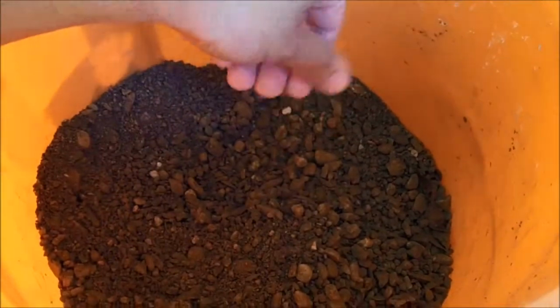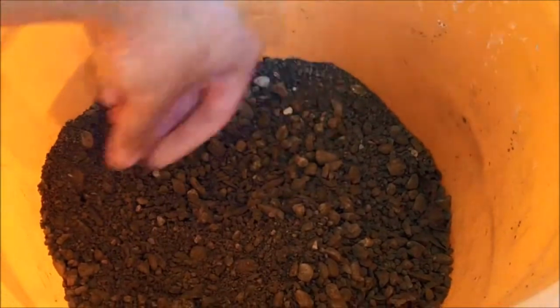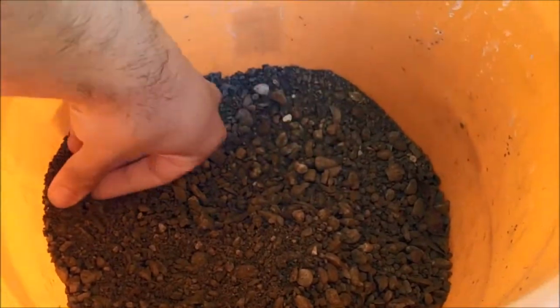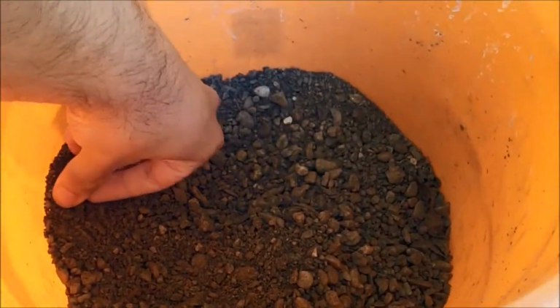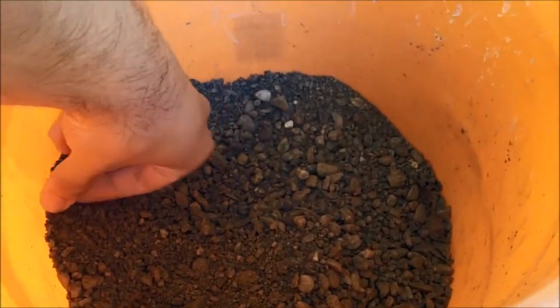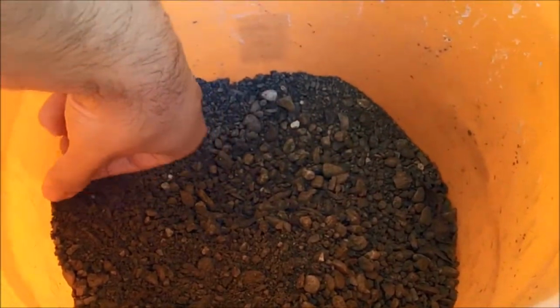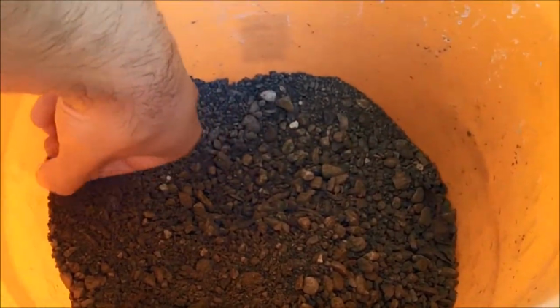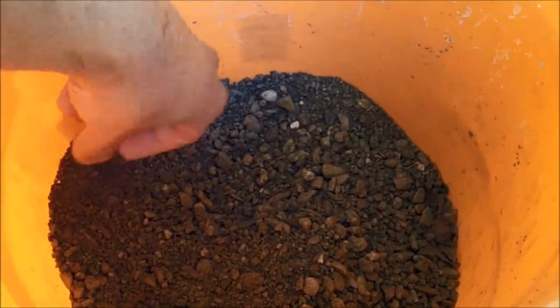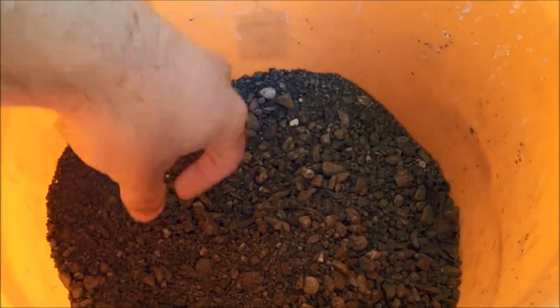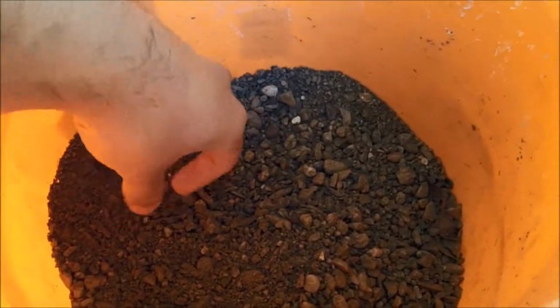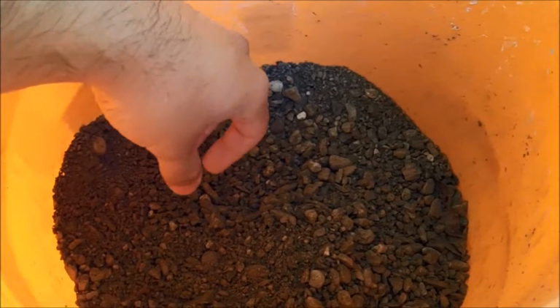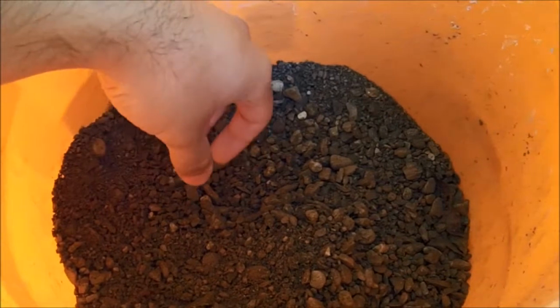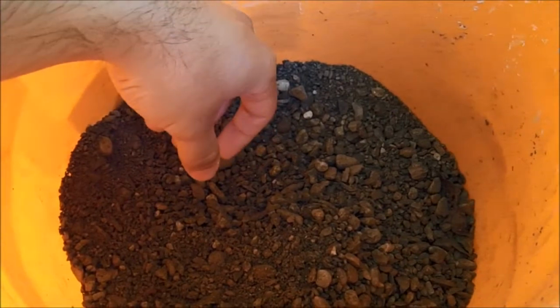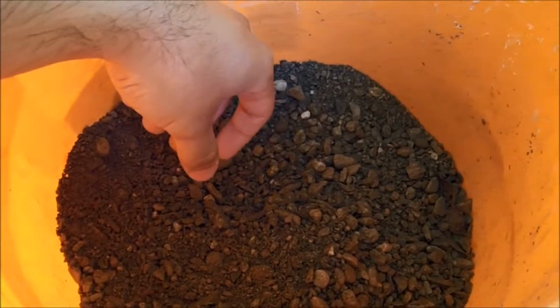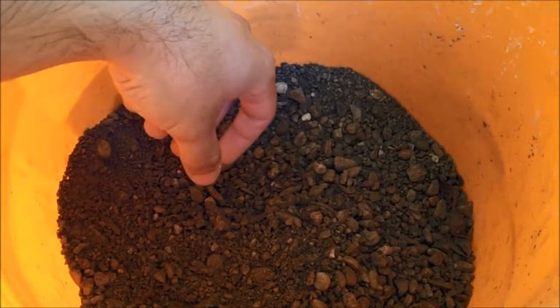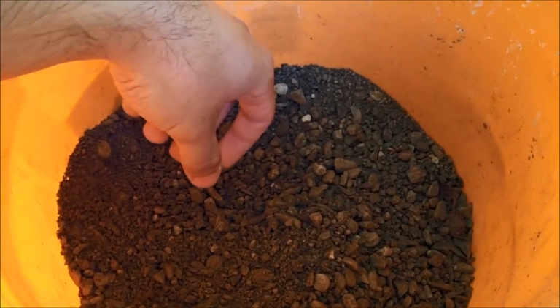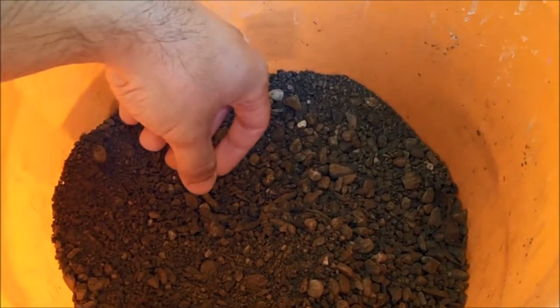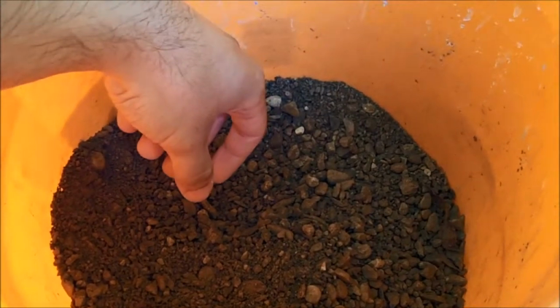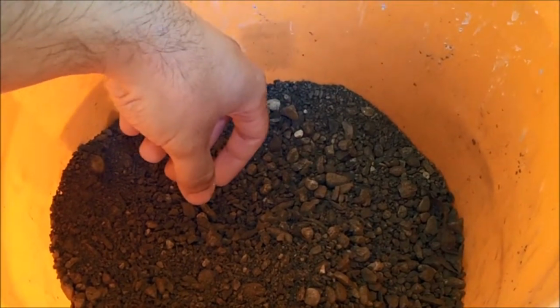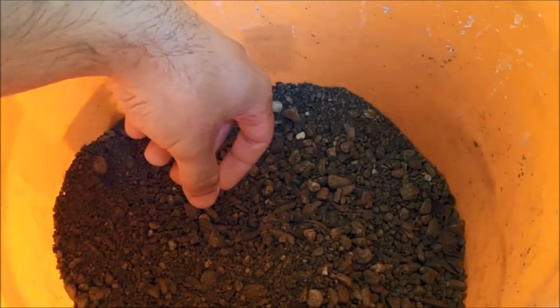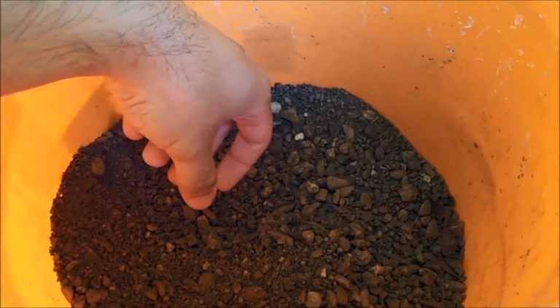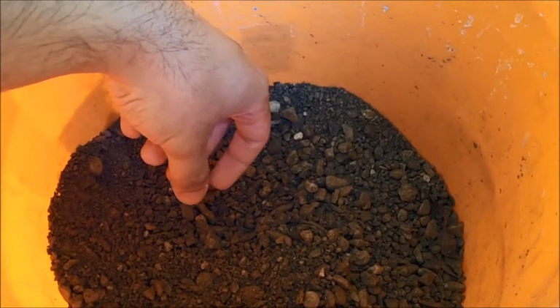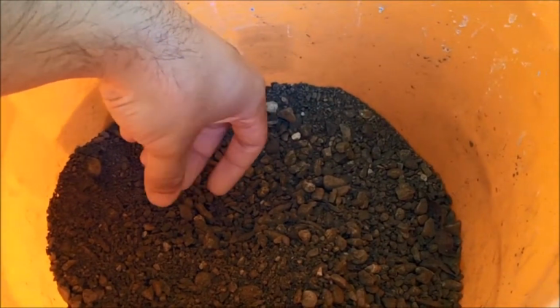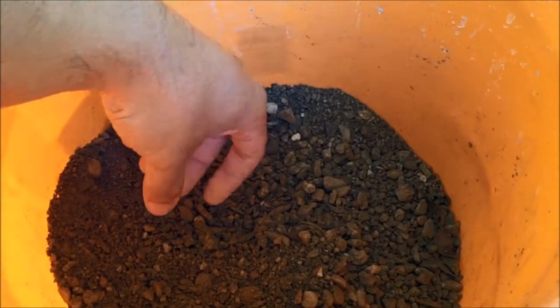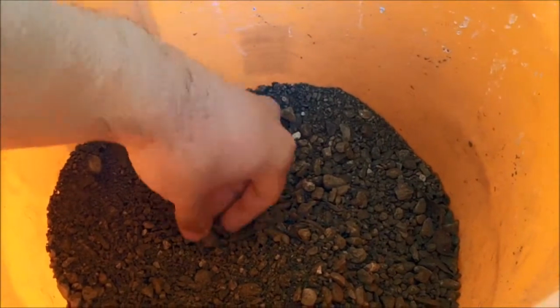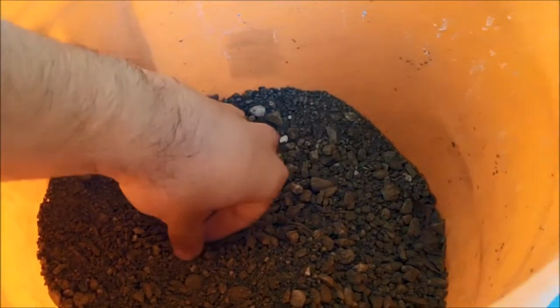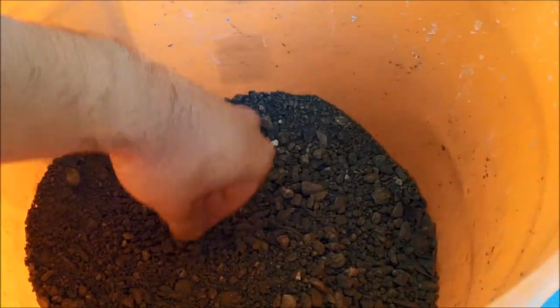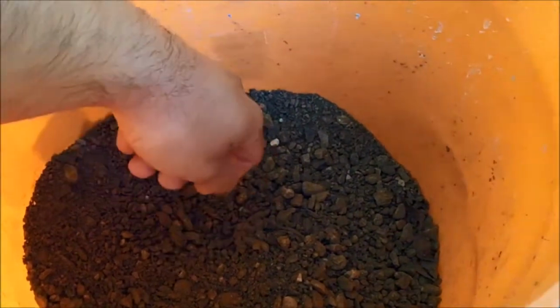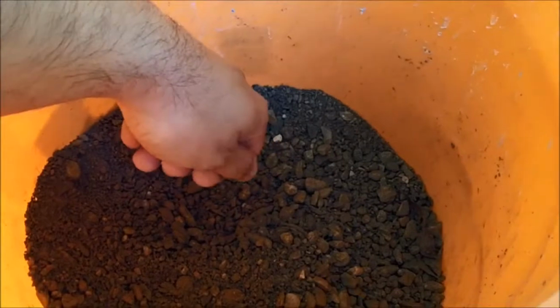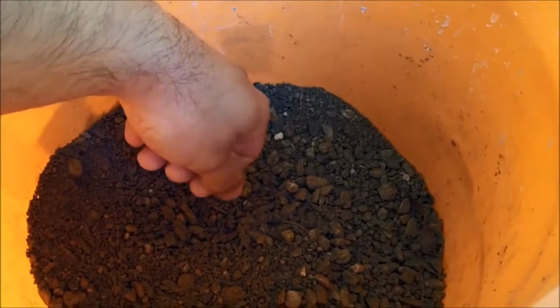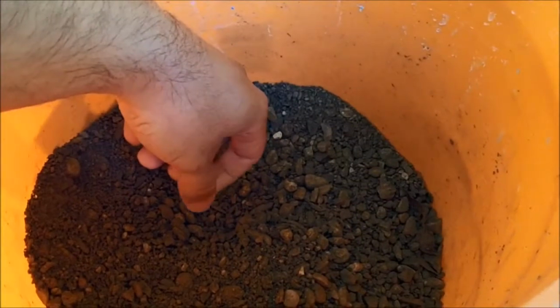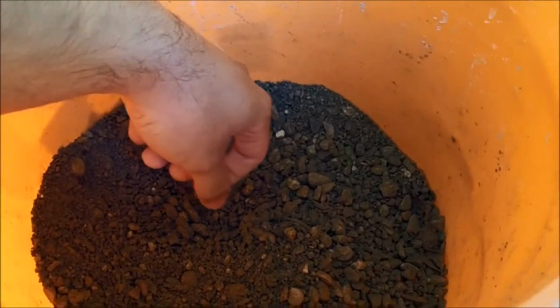I'm not sure if I'll do a full video of me gold panning this stuff out, but I just wanted to show you guys that I do a little bit of gold panning. I'll be back with you on the next video.